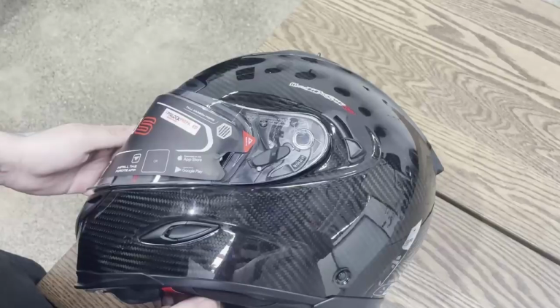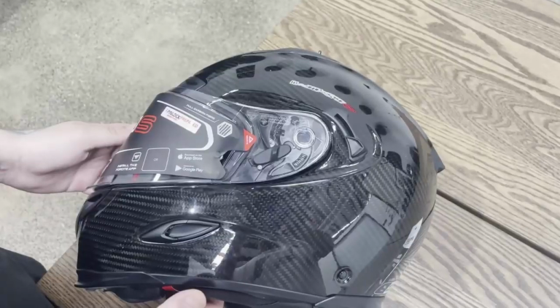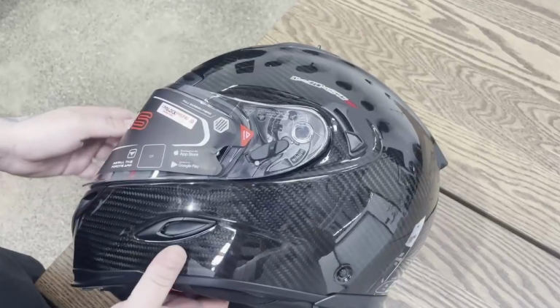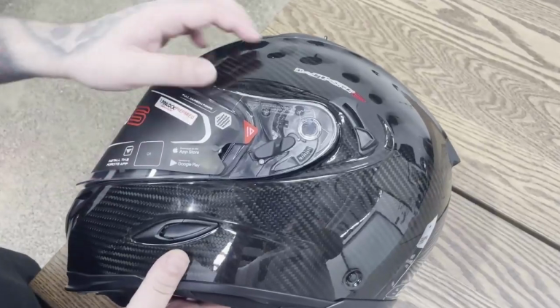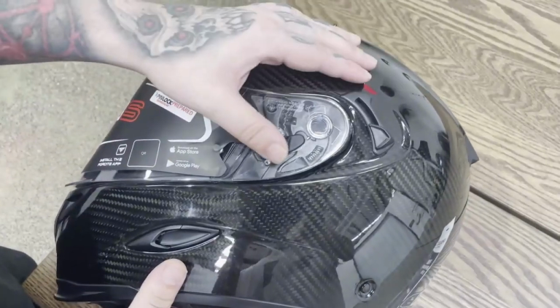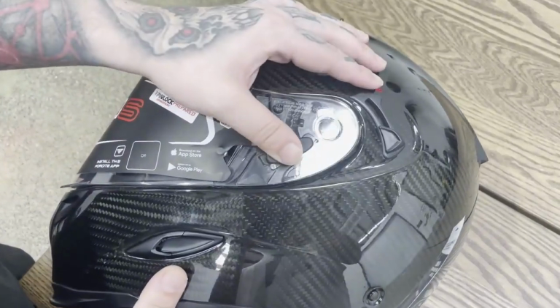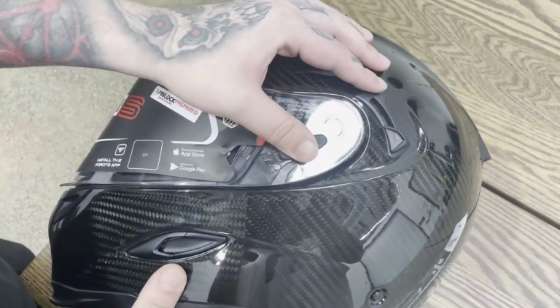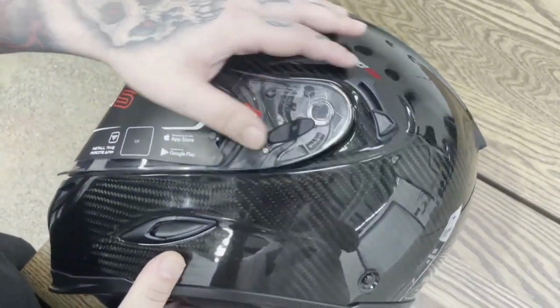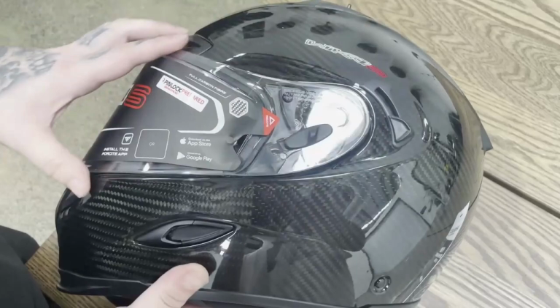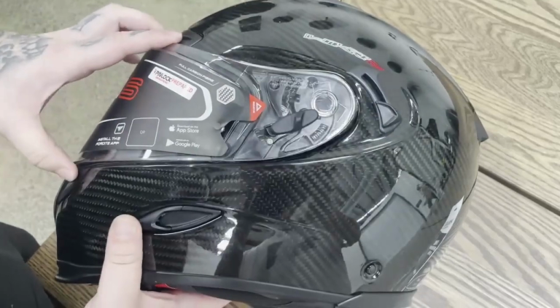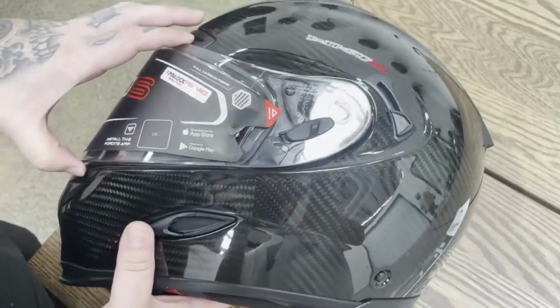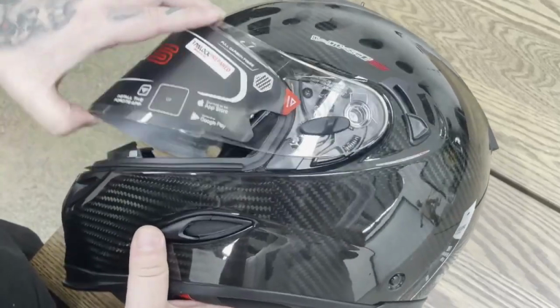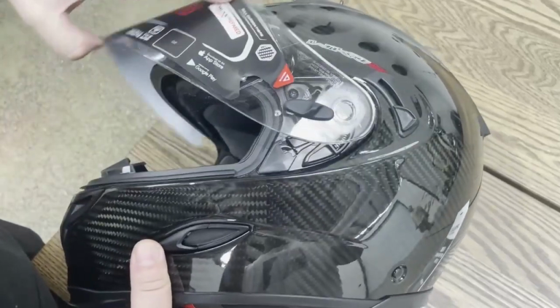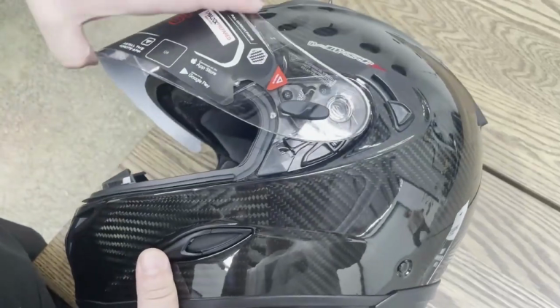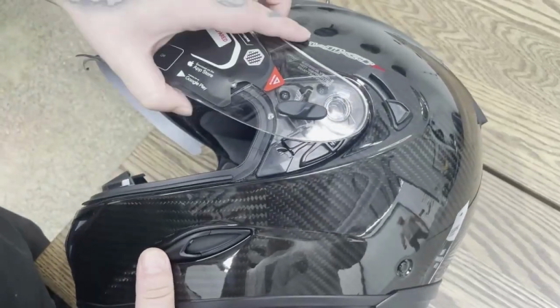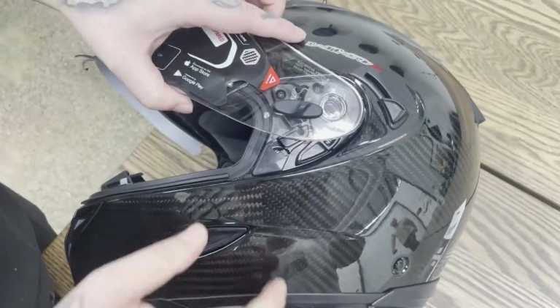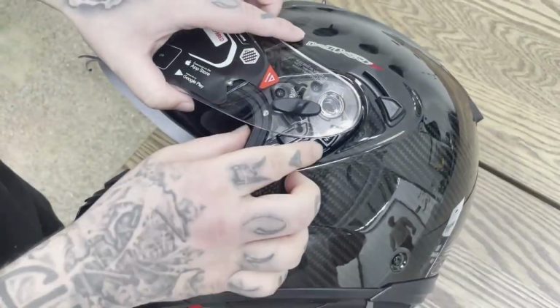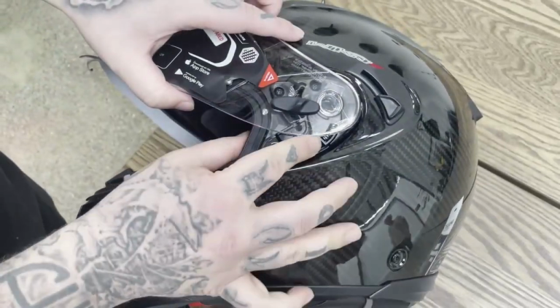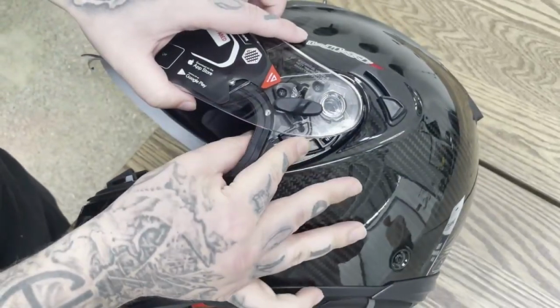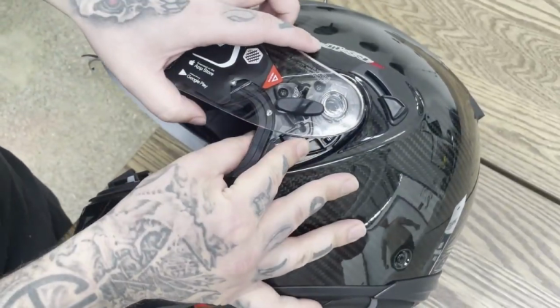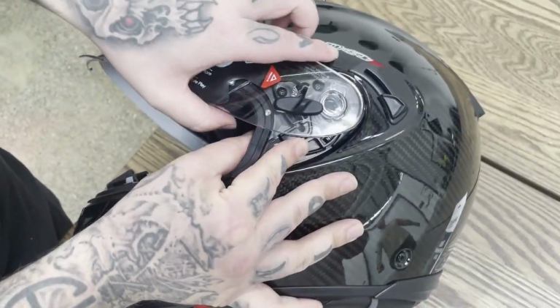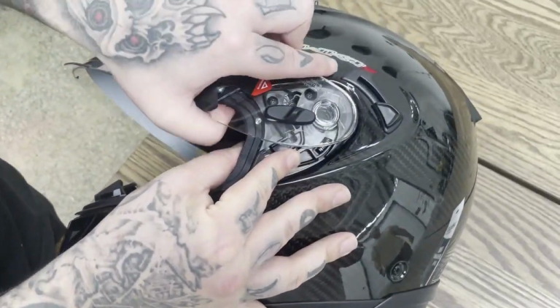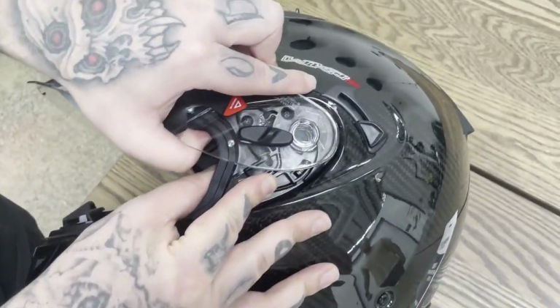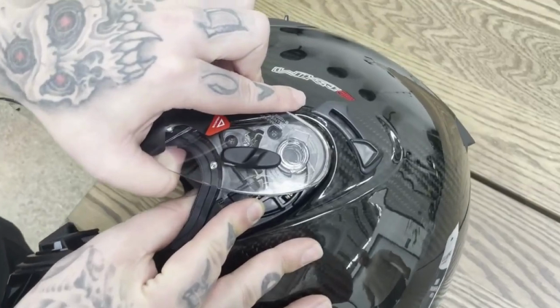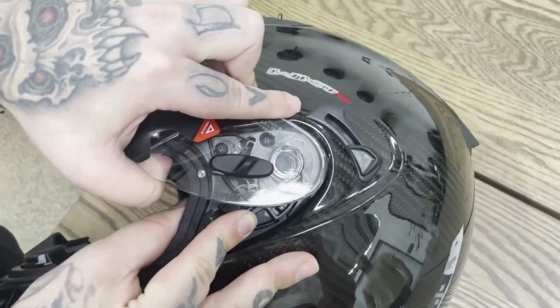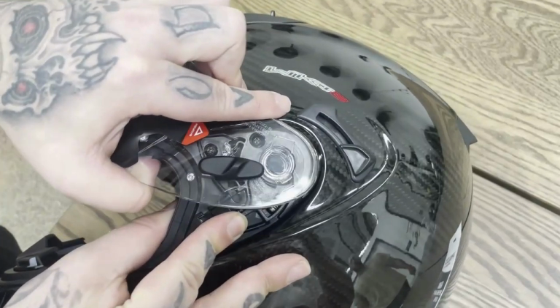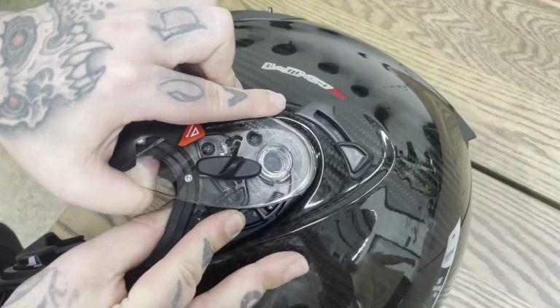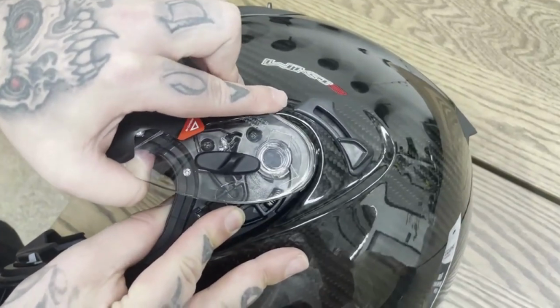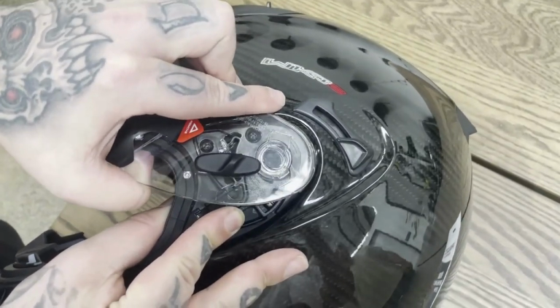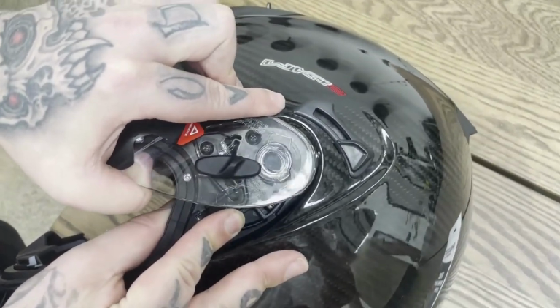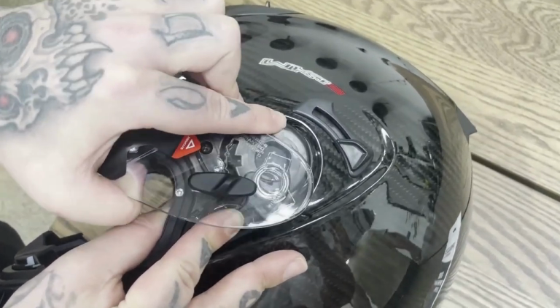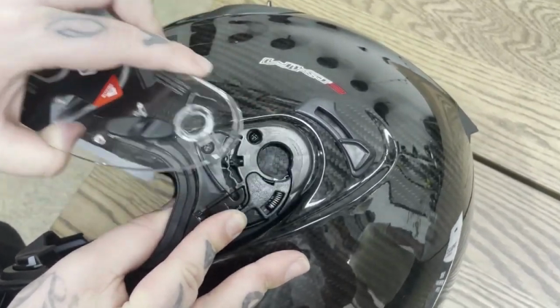Firstly, ensure the tabs on the visor are up so it is unlocked, then lift the visor to its highest position. Pull the mechanism and pull the visor out of the helmet. Repeat for the other side of the visor.